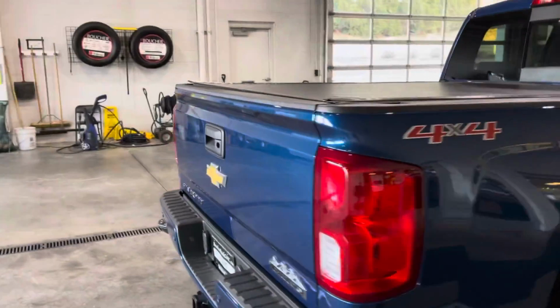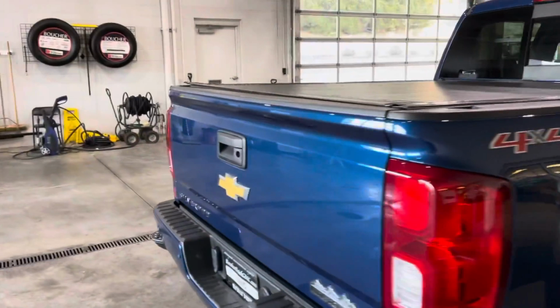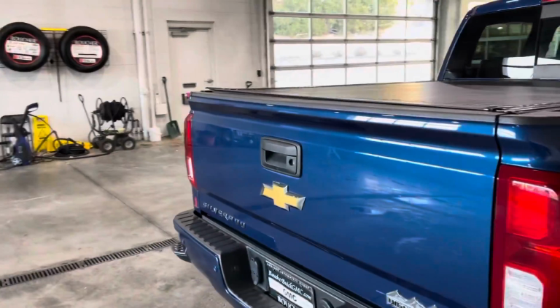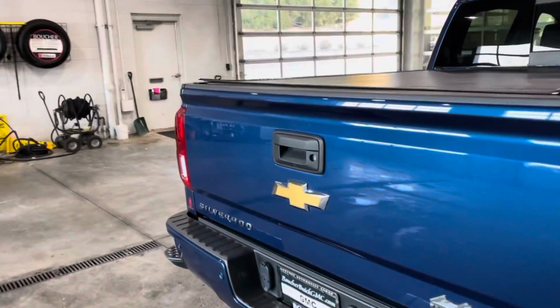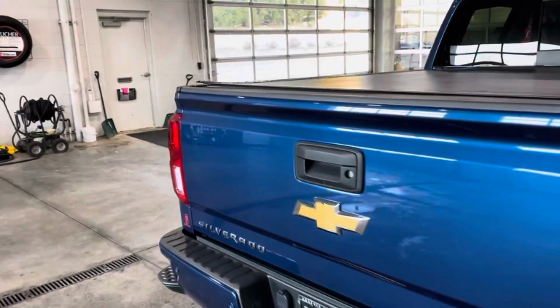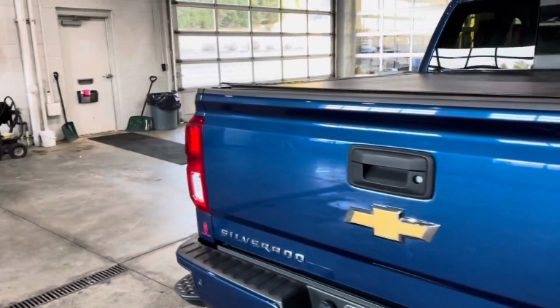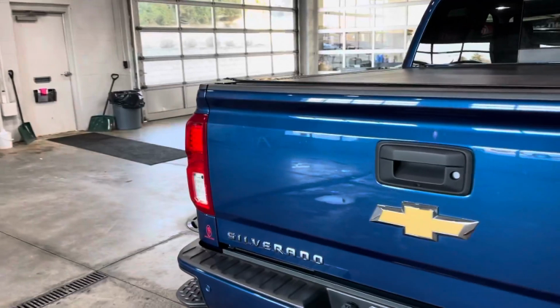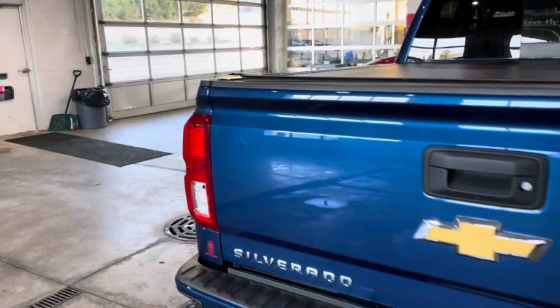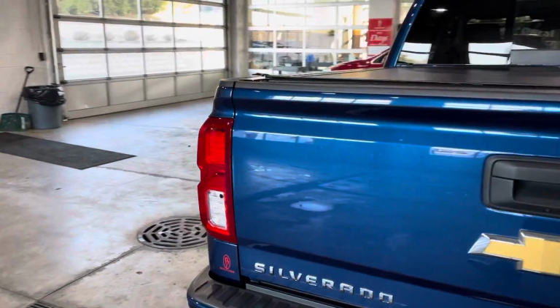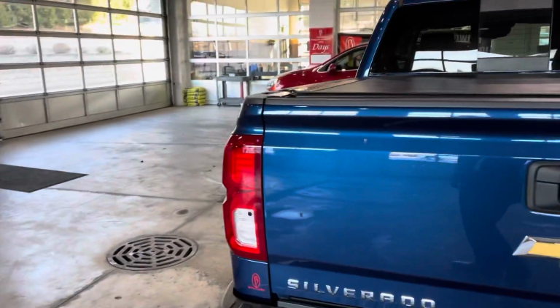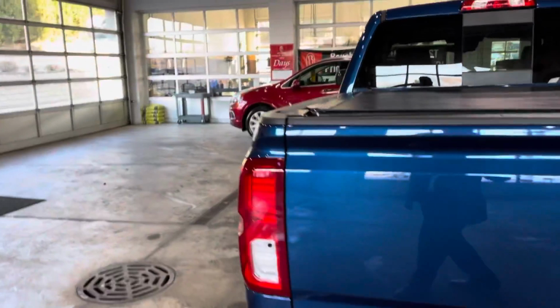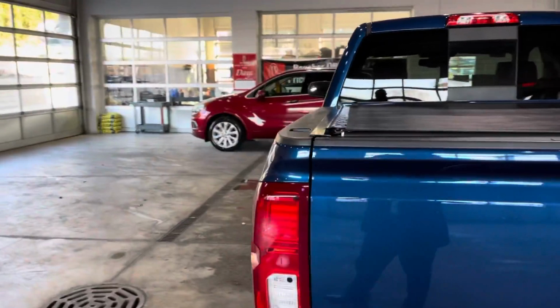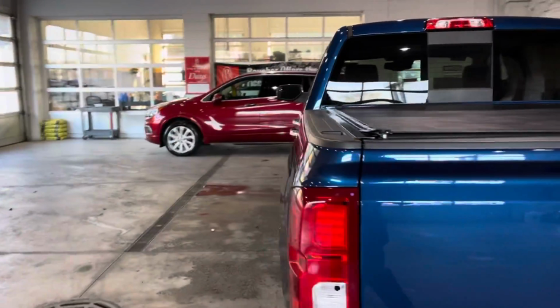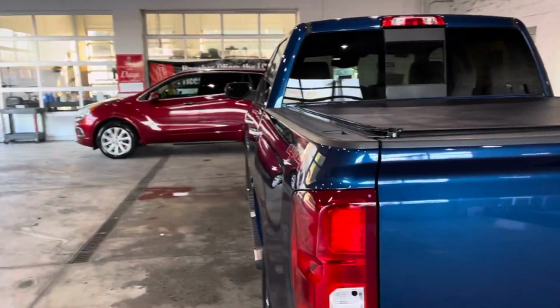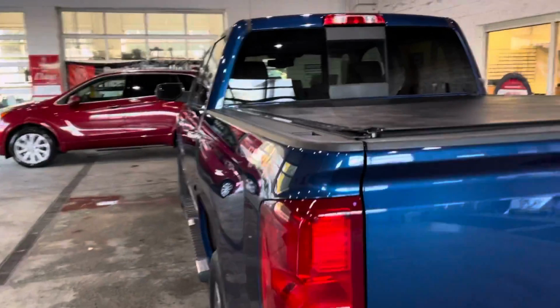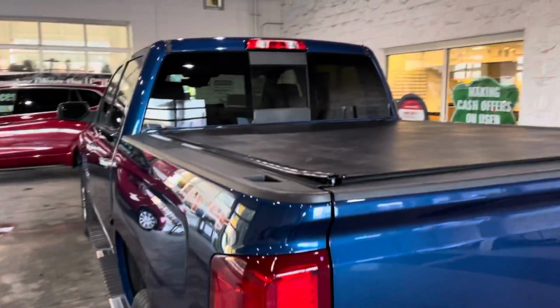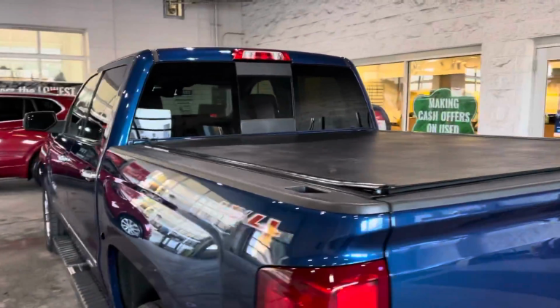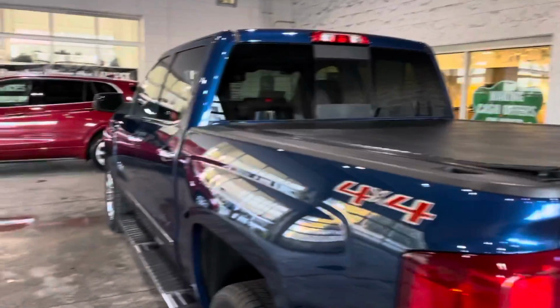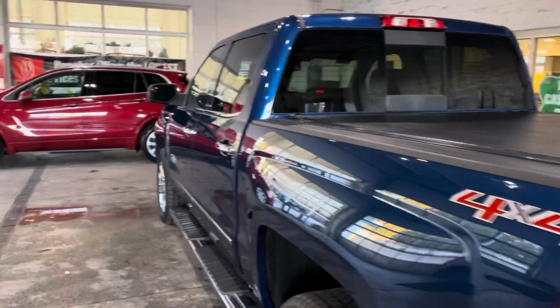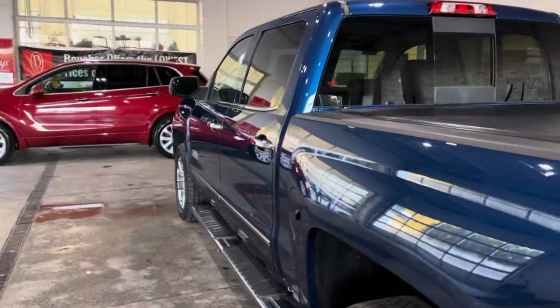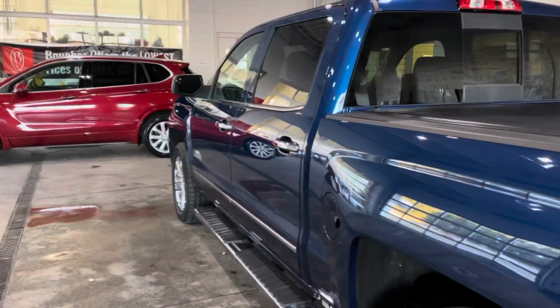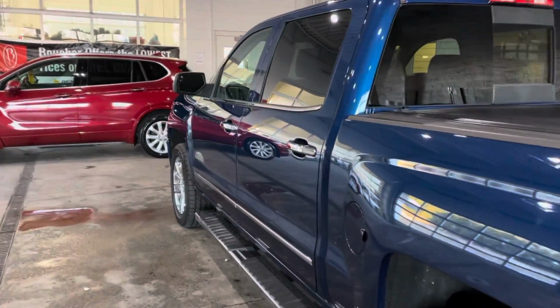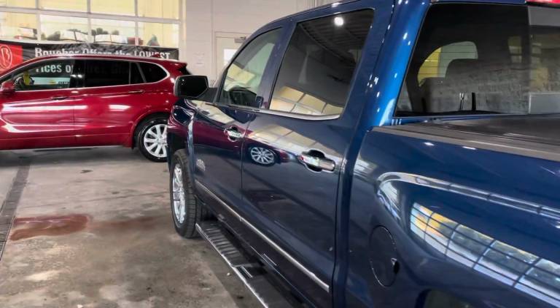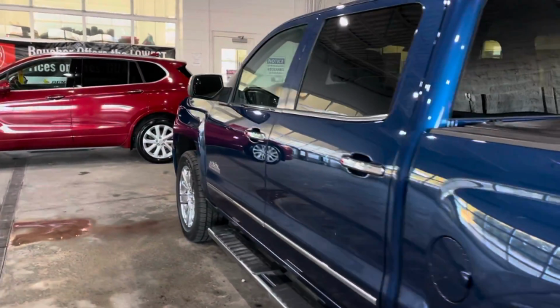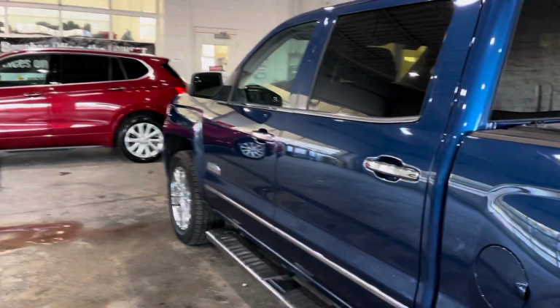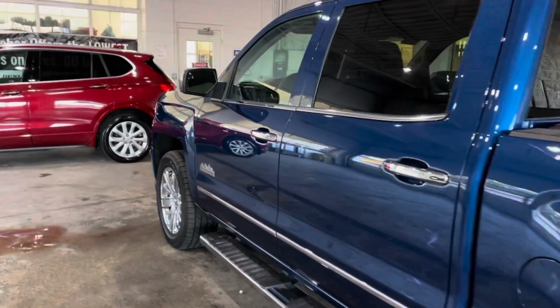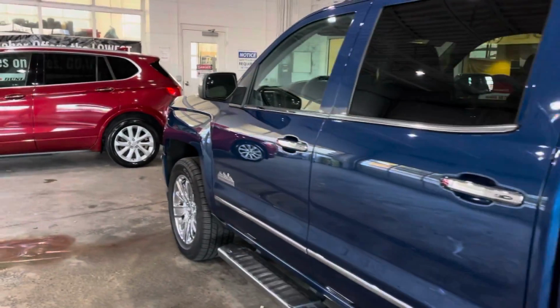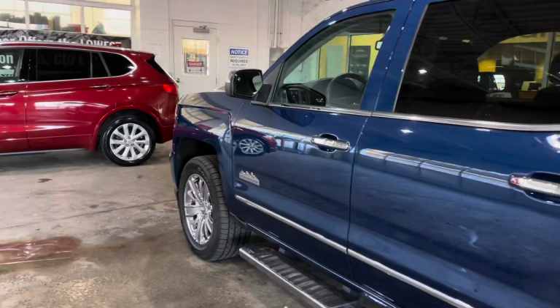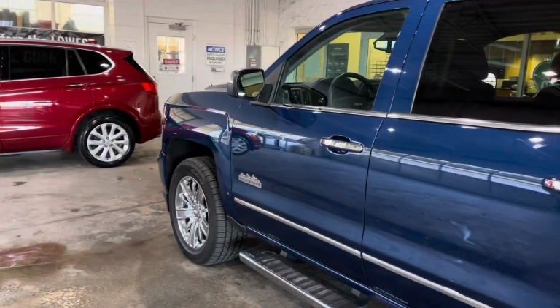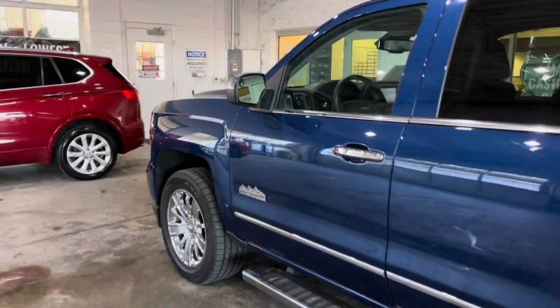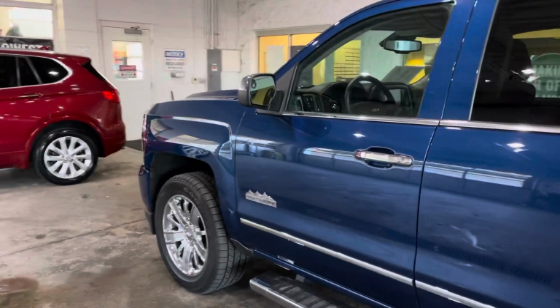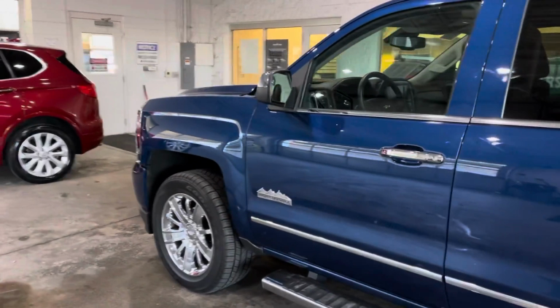This one finished in stone blue metallic, only has about 32,000 miles on it, and comes really well equipped with a 6.2 liter V8, a hard rolling tonneau cover, heated and ventilated seats, a heated steering wheel, and much, much more.